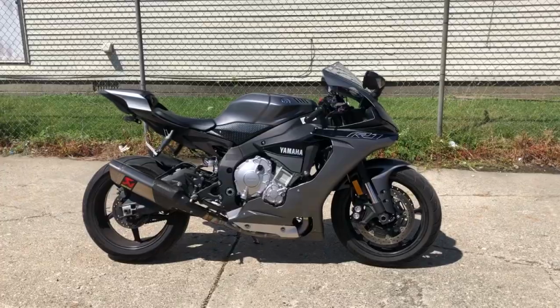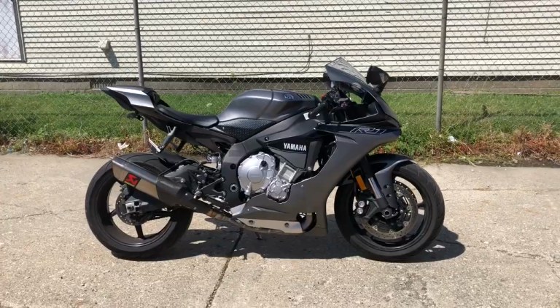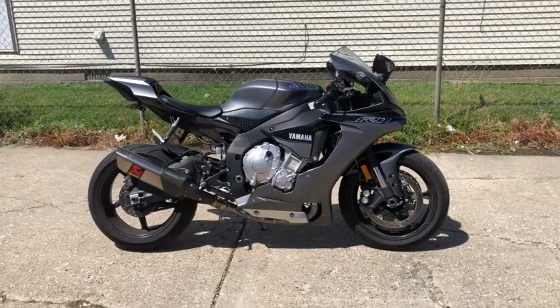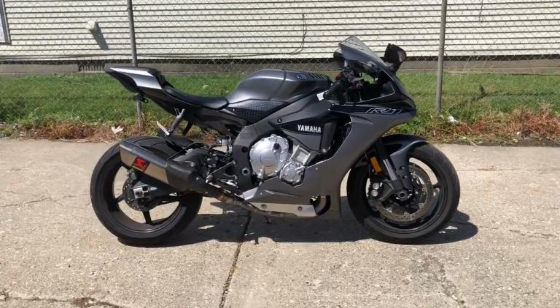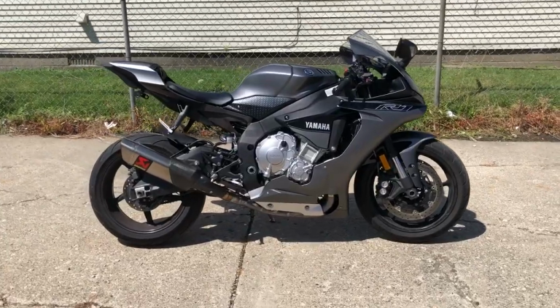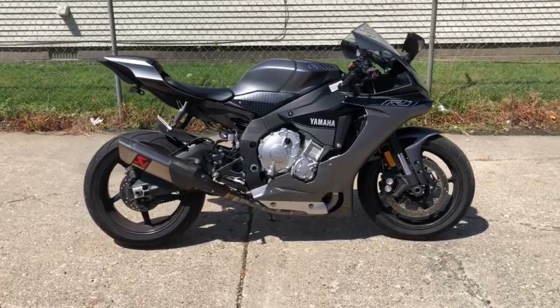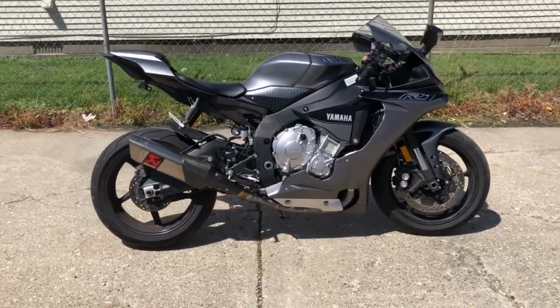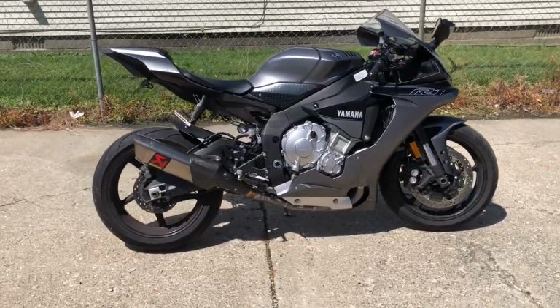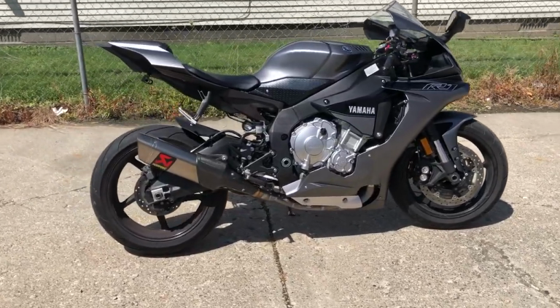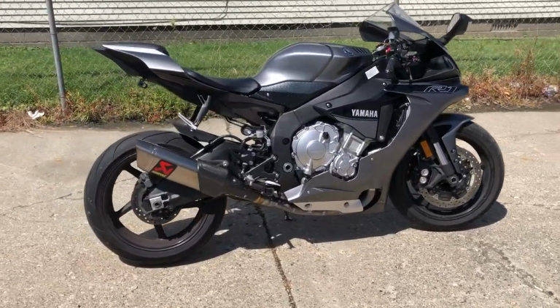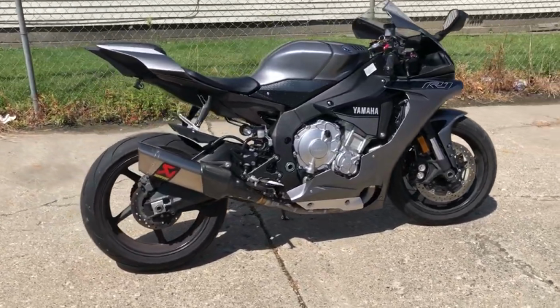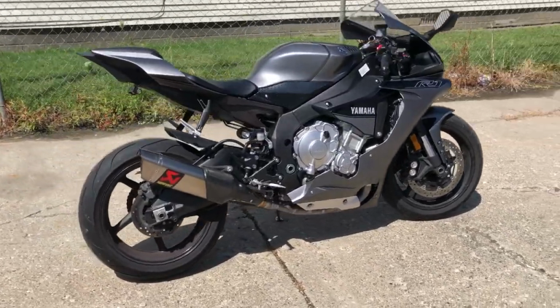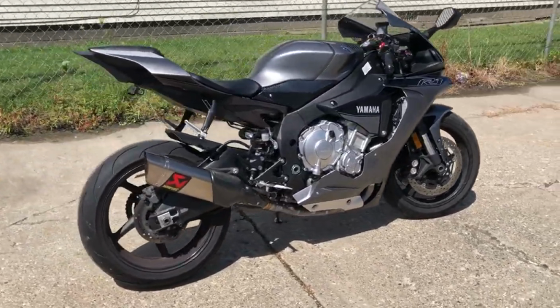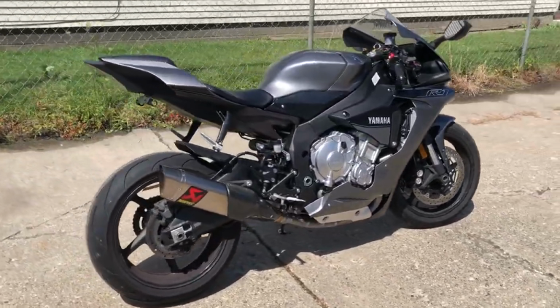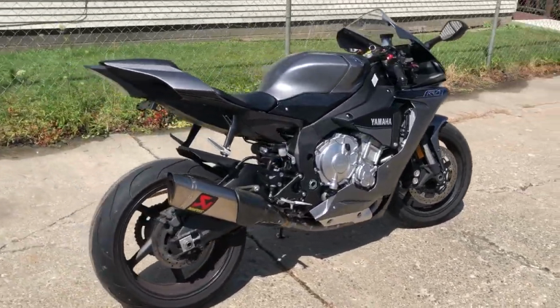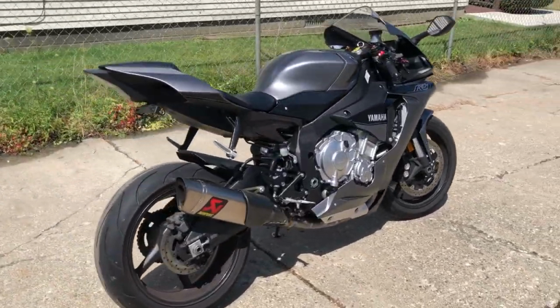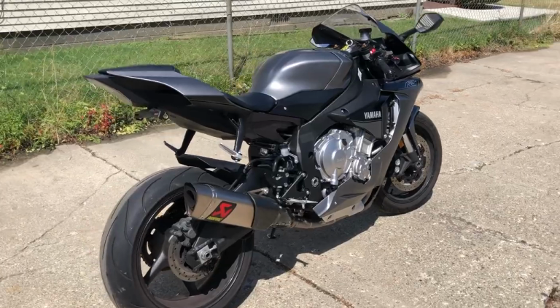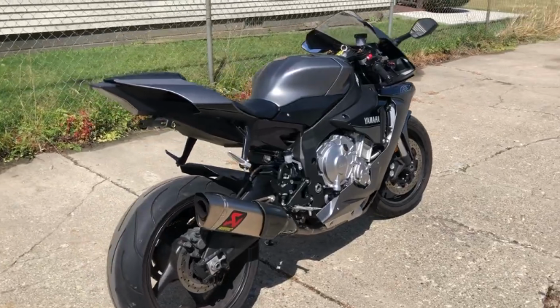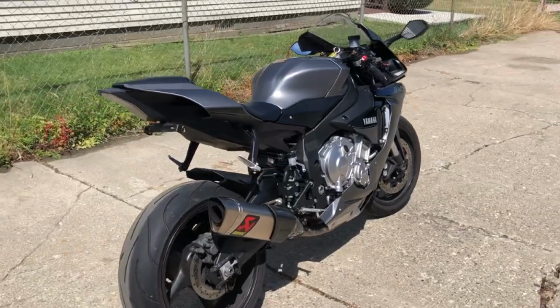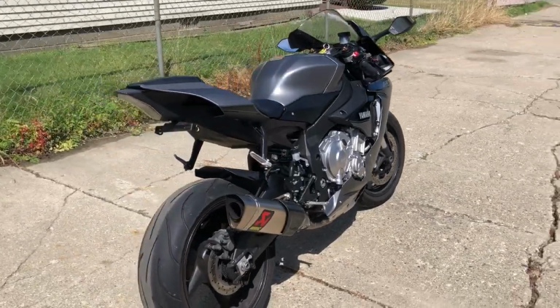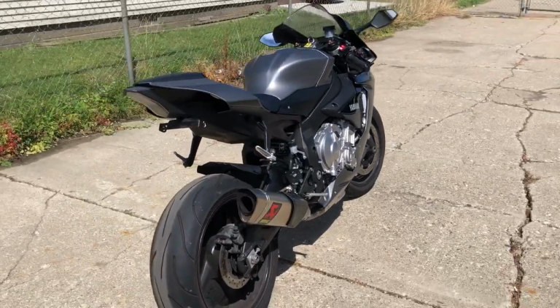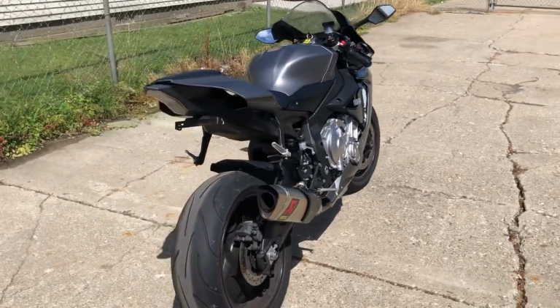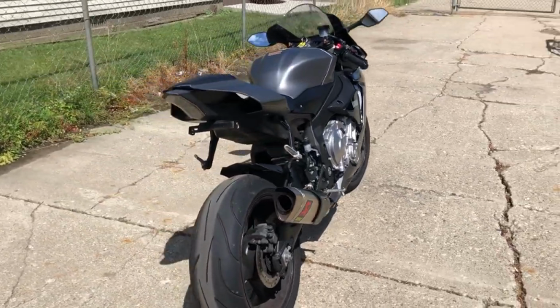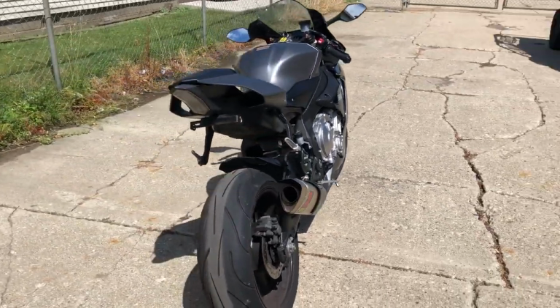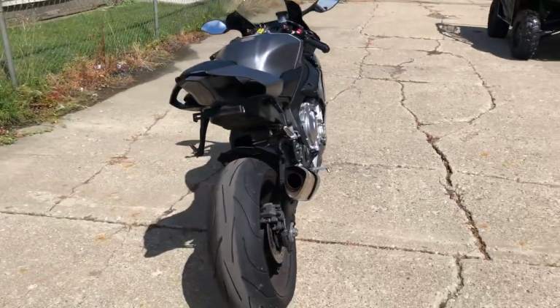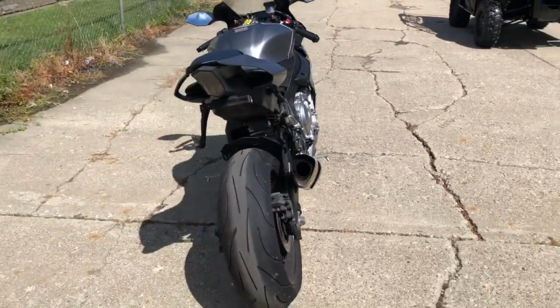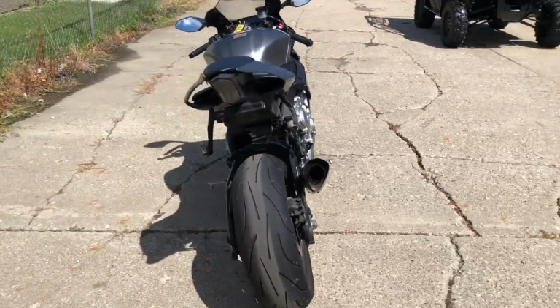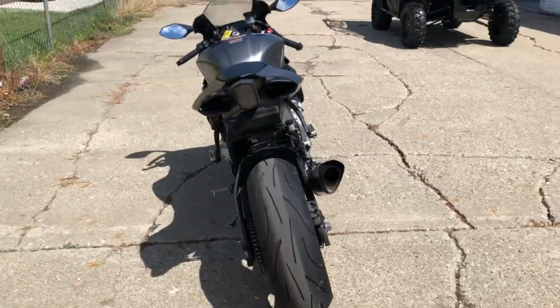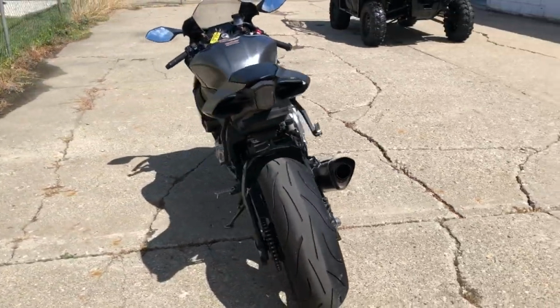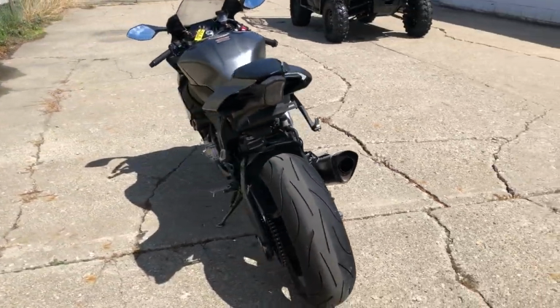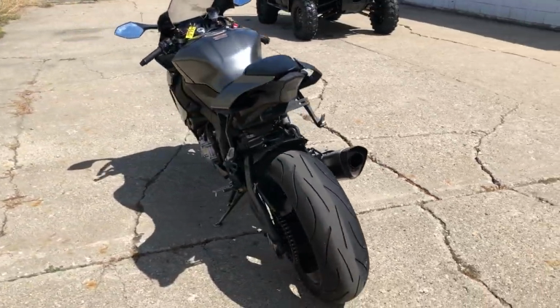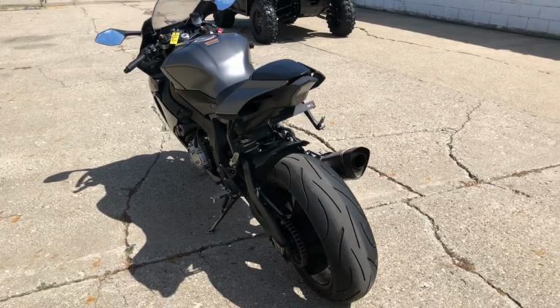Hey guys, ApprovalPowersports.com here doing some videos on some bikes we just got in. Check this one out — 2016 Yamaha R1, only 12,858 miles. Super clean.